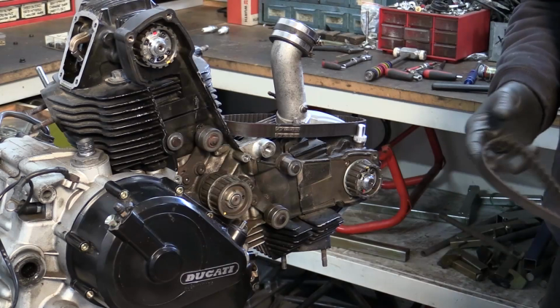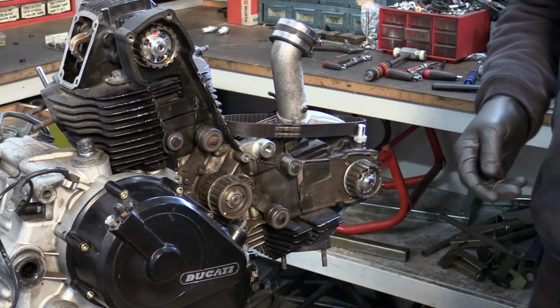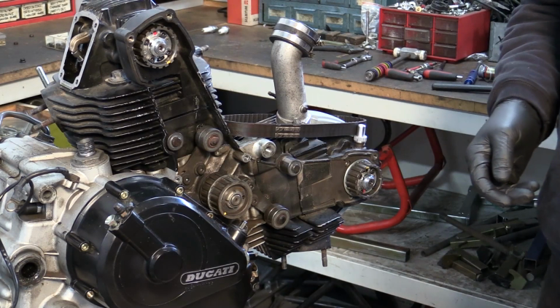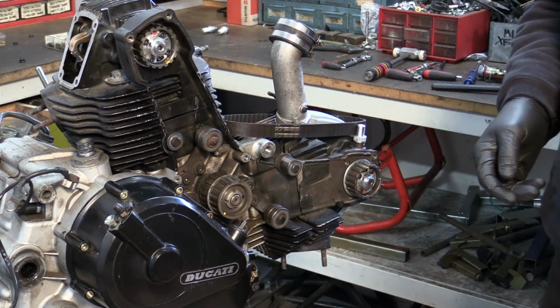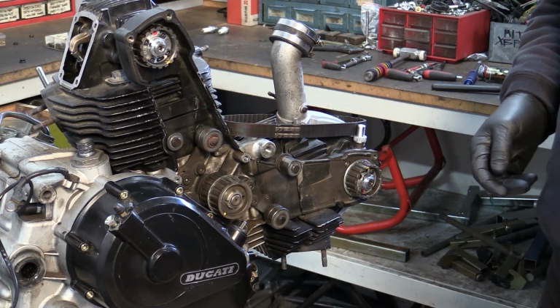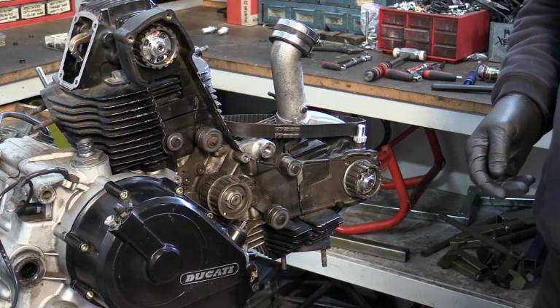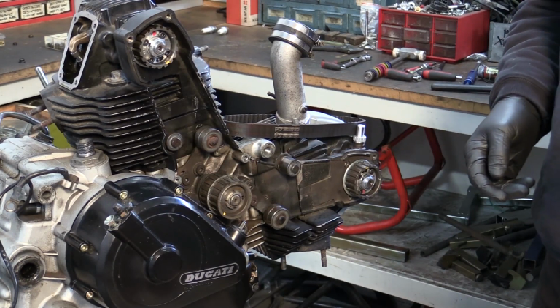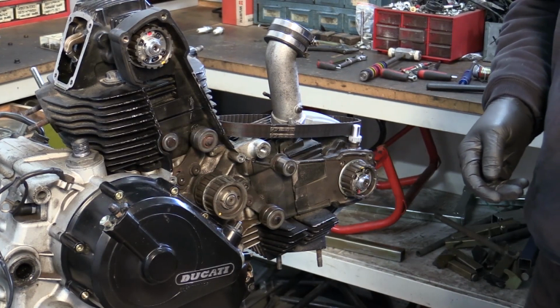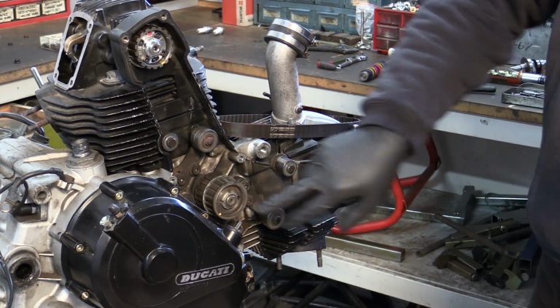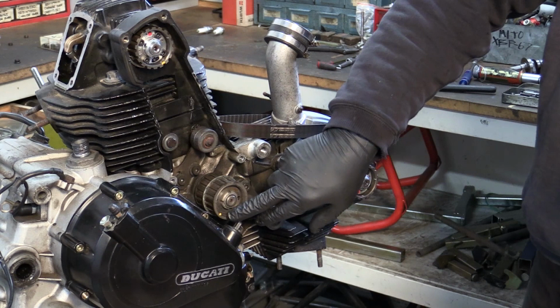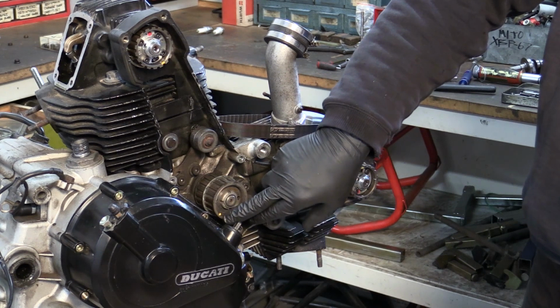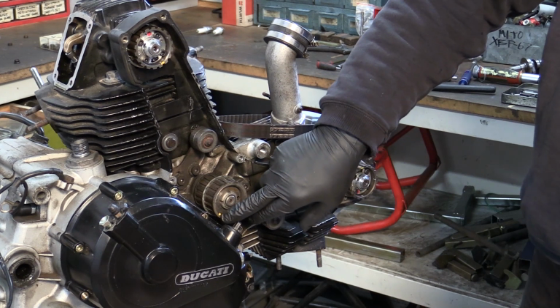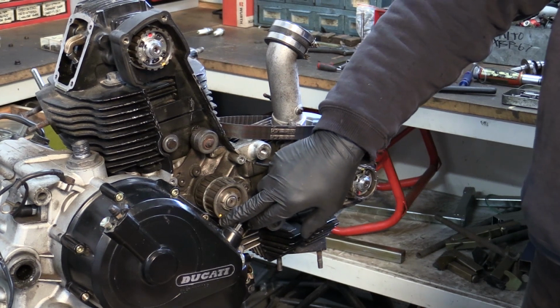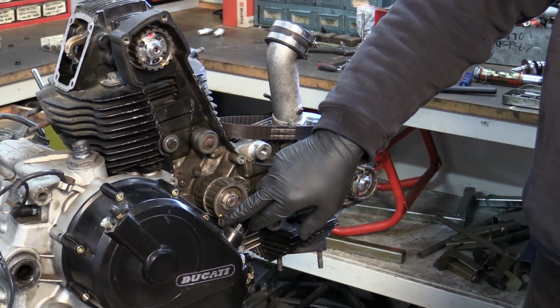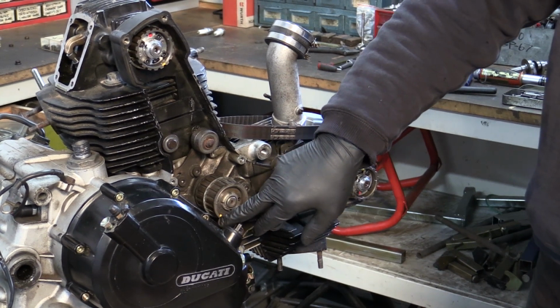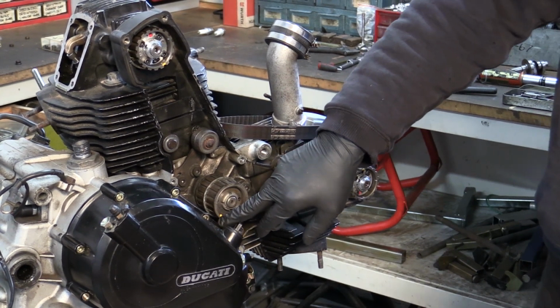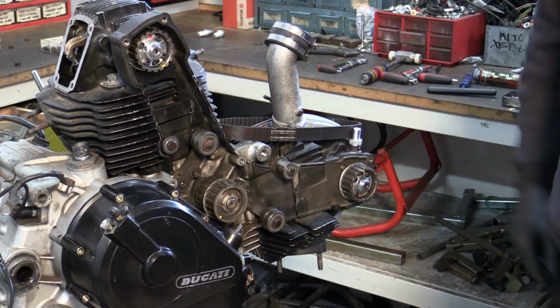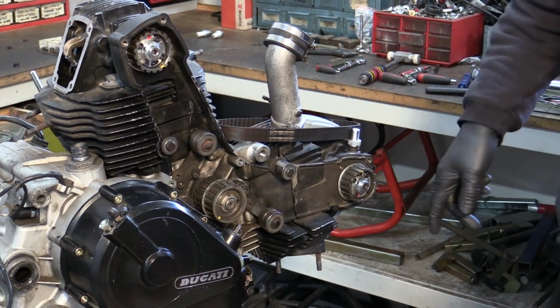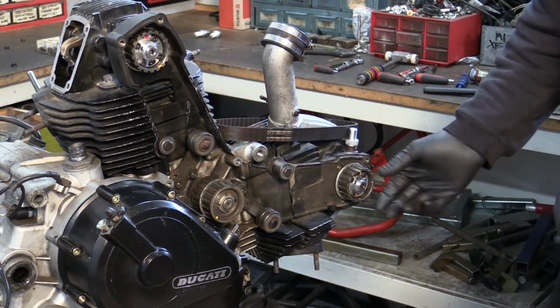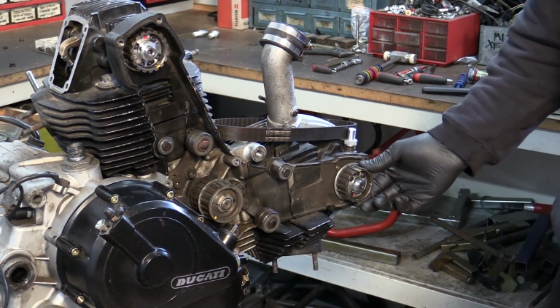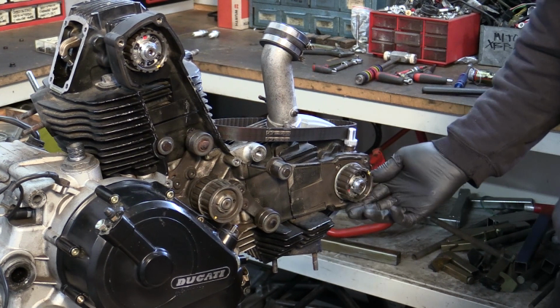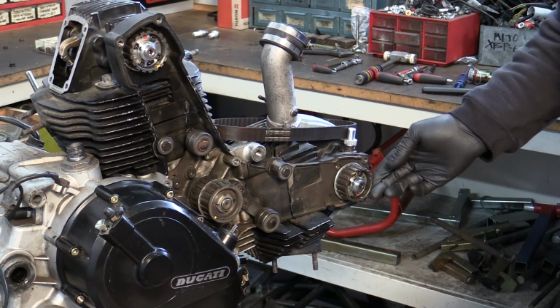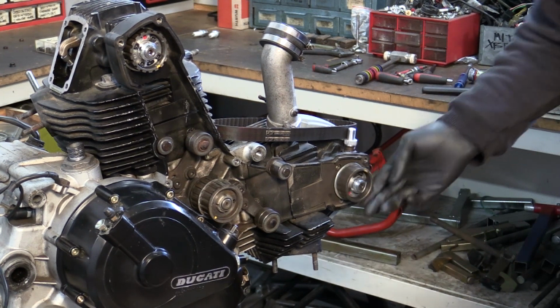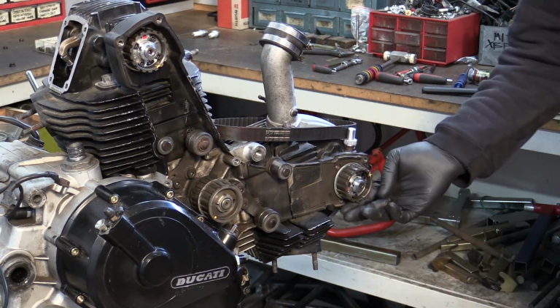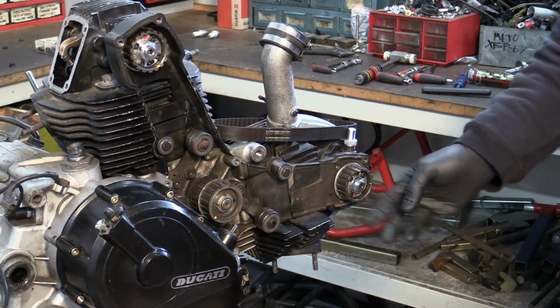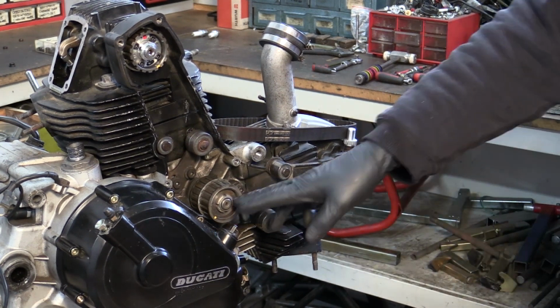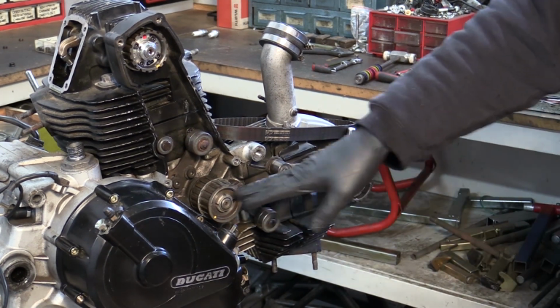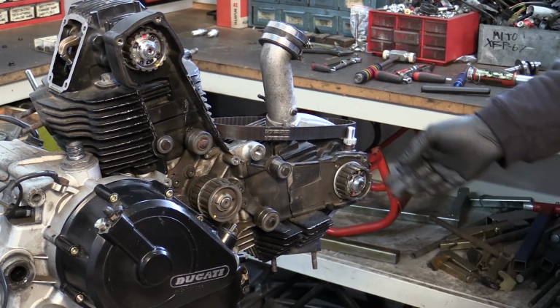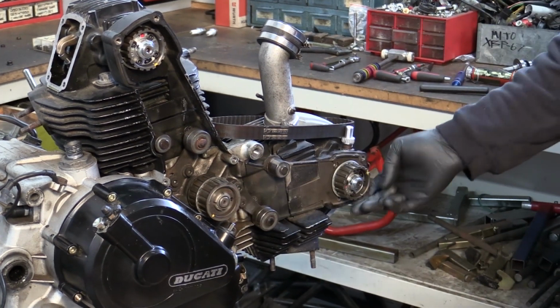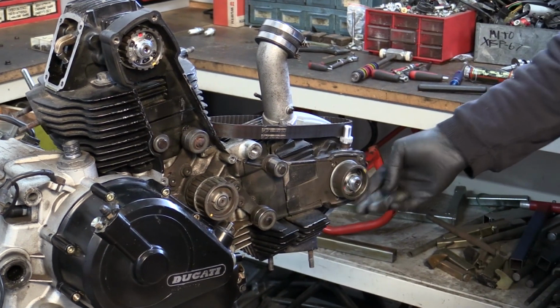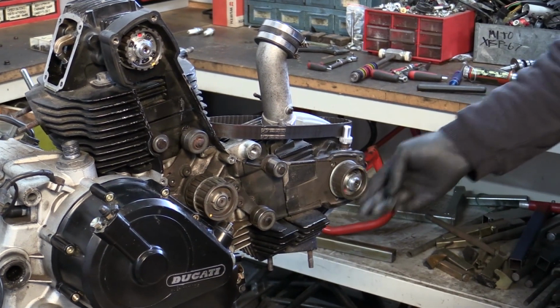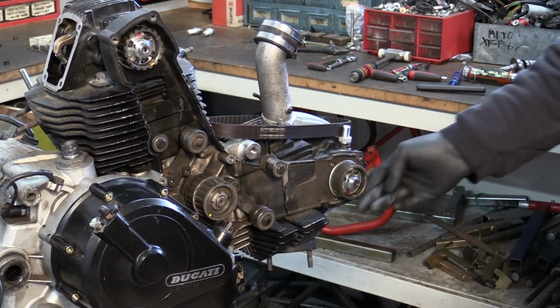So now we're going to put the belts back on, starting with the timing shaft, dot lined up with the slot on the crankcases and the cam pulleys. The horizontal - because this is horizontal top dead center firing - there's no load in the horizontal cam here.